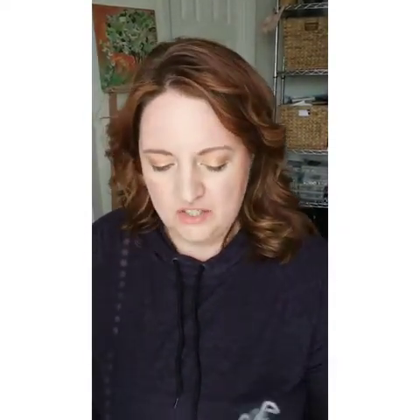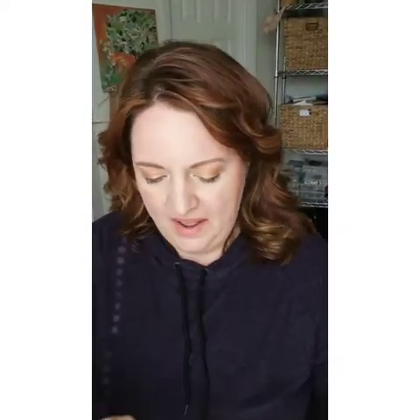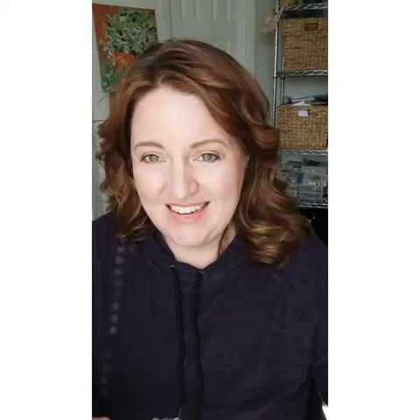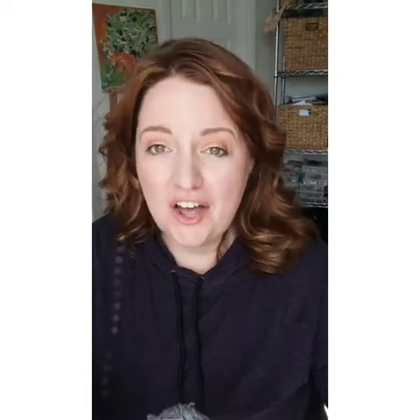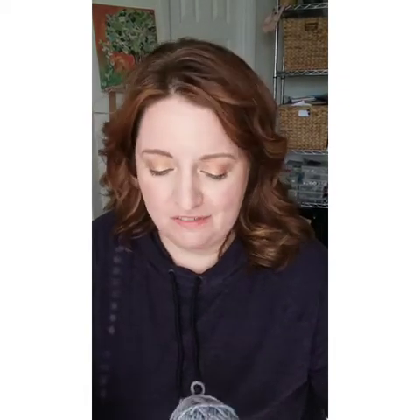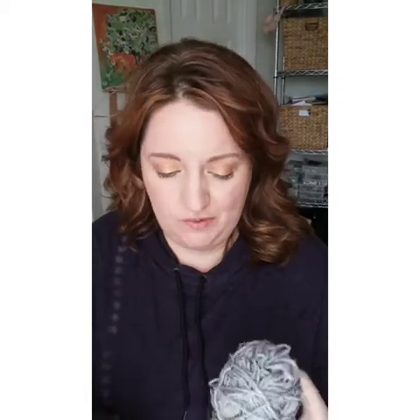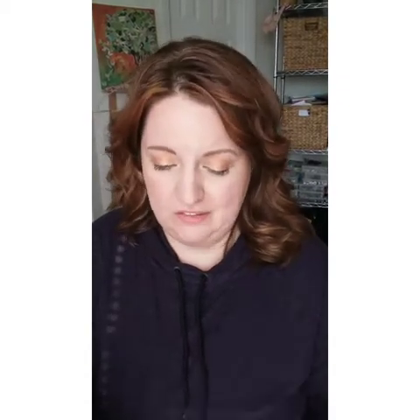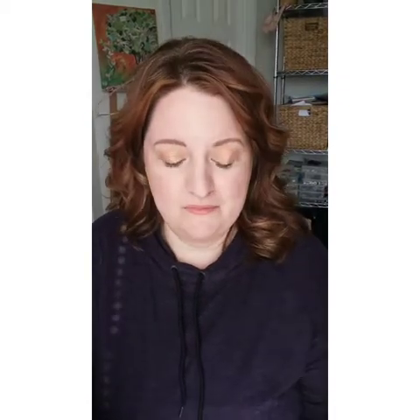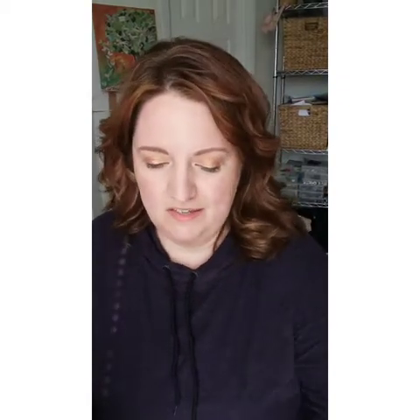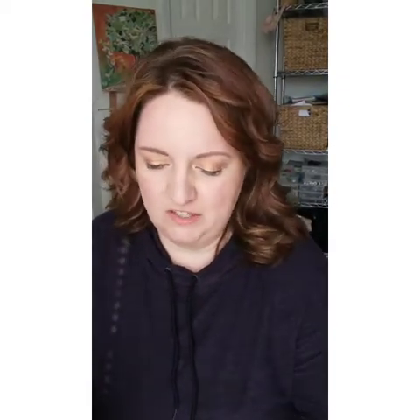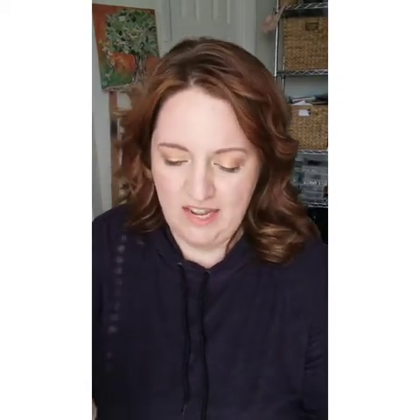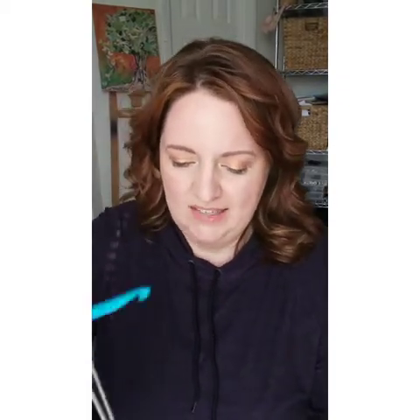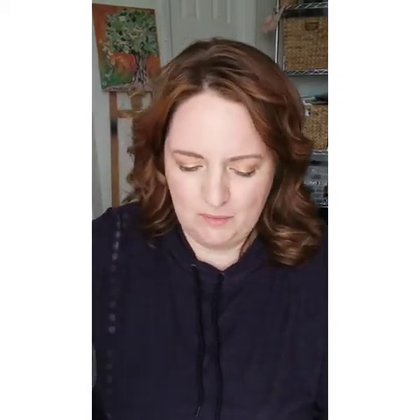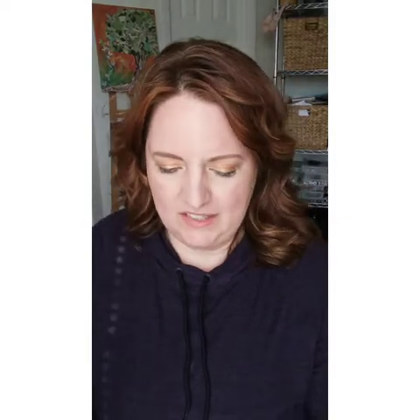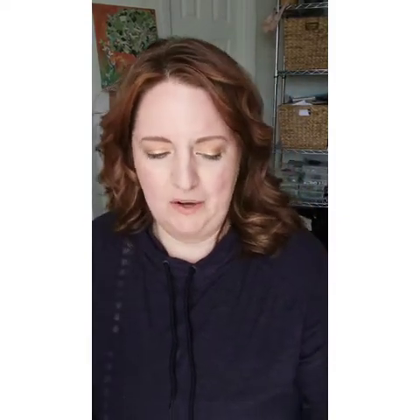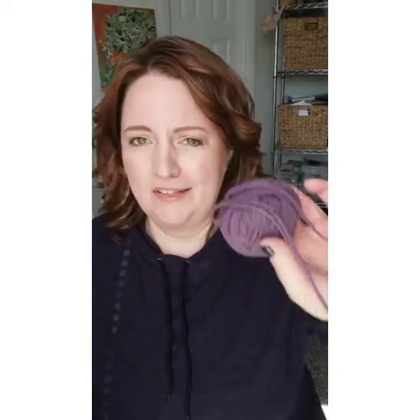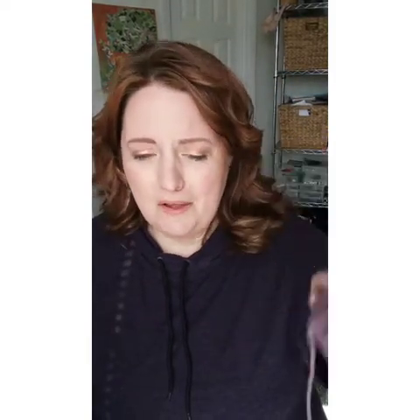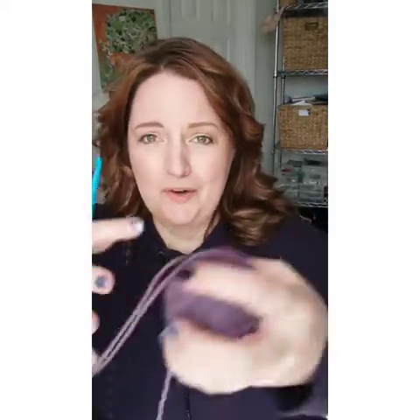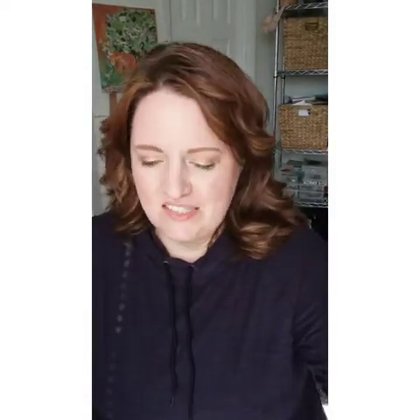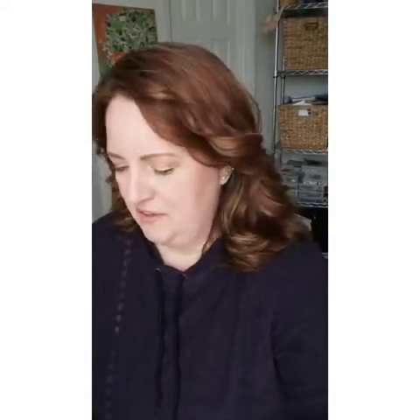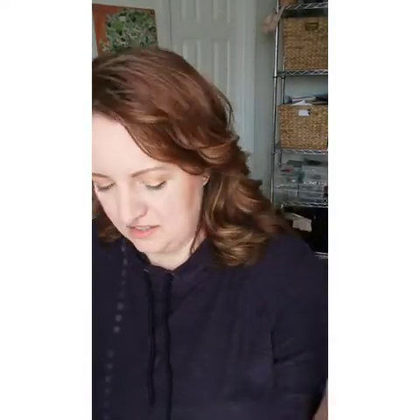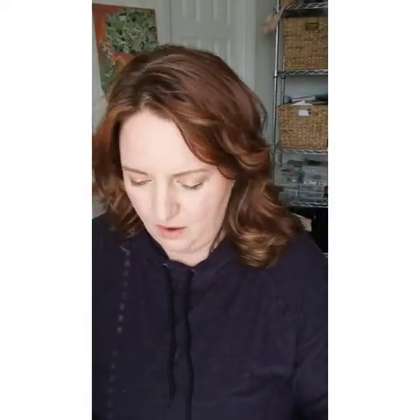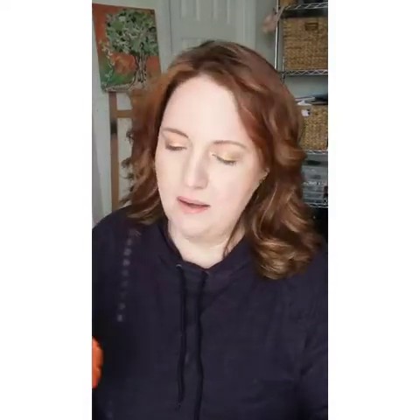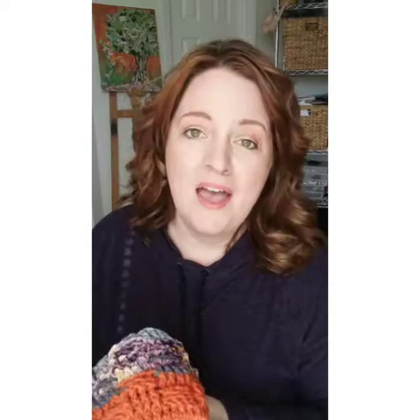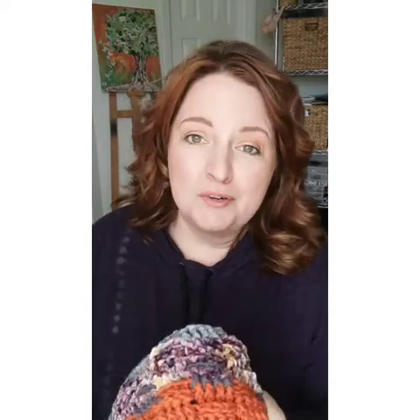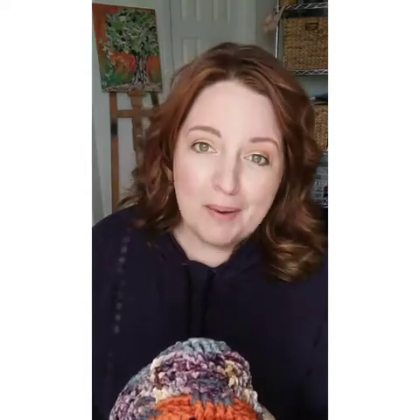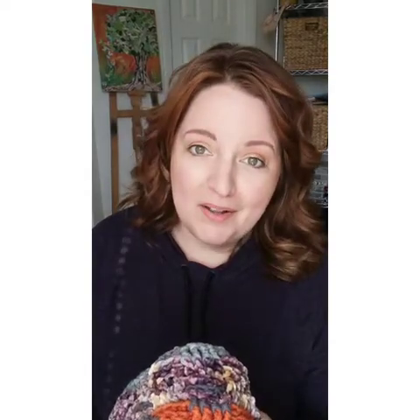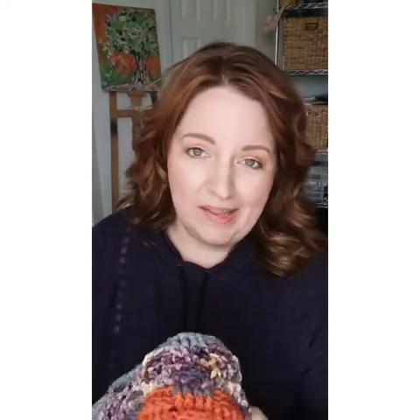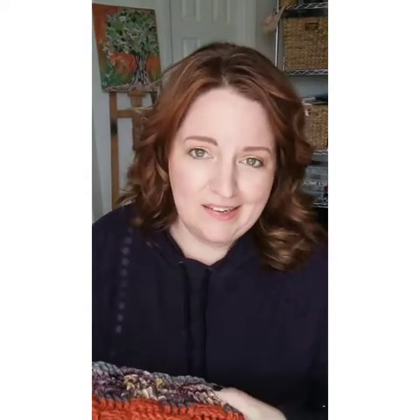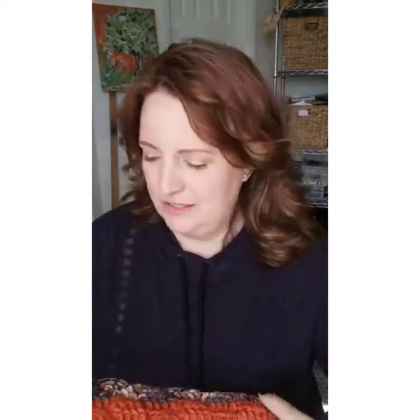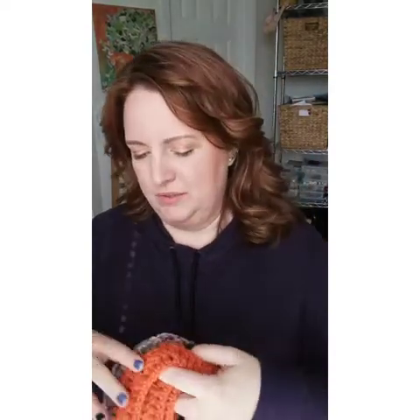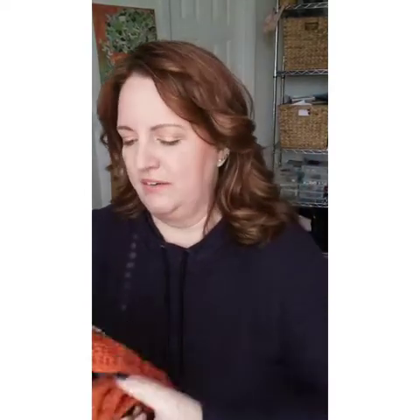I have a ton of leftover yarns from various projects, some from things I've taken apart. So I have little balls of yarn, whole skeins of yarn still. I thought, why not make sort of a mod podge blanket, kind of like a crazy quilt?